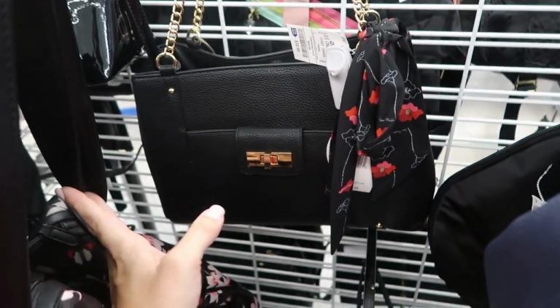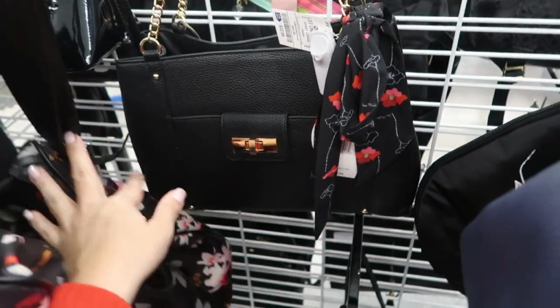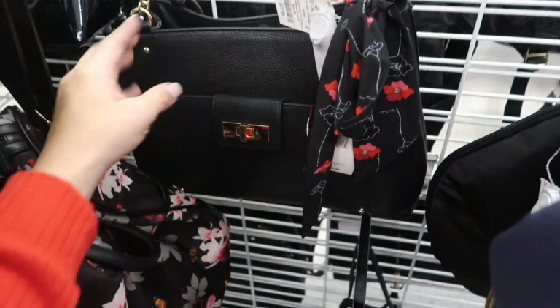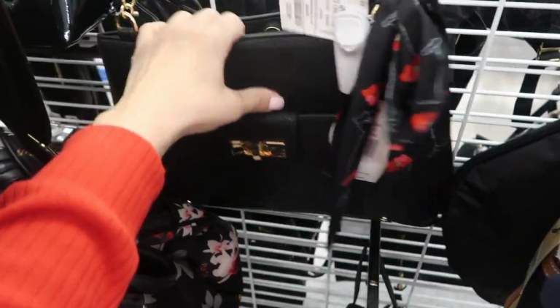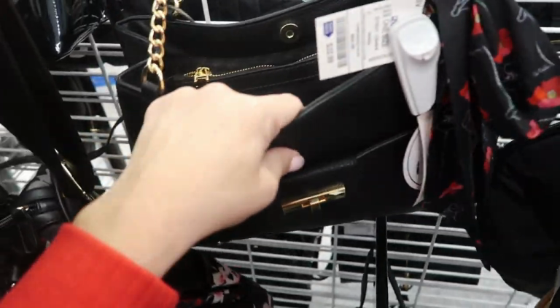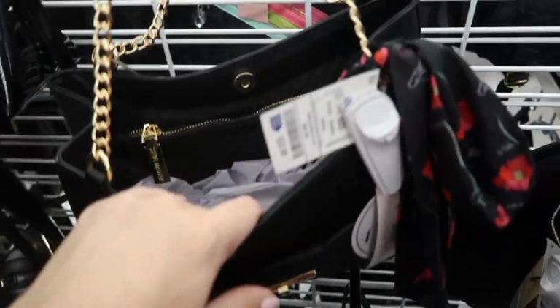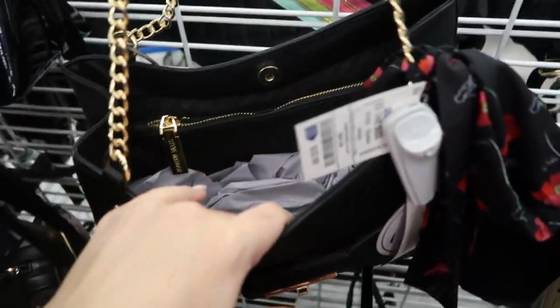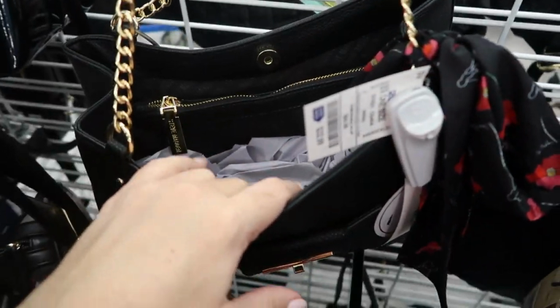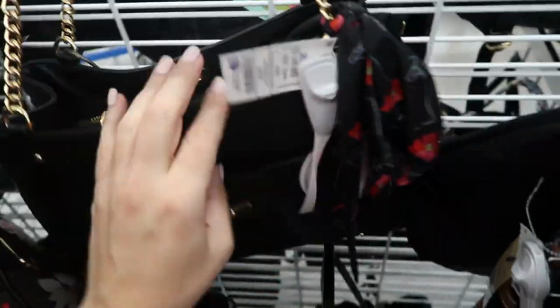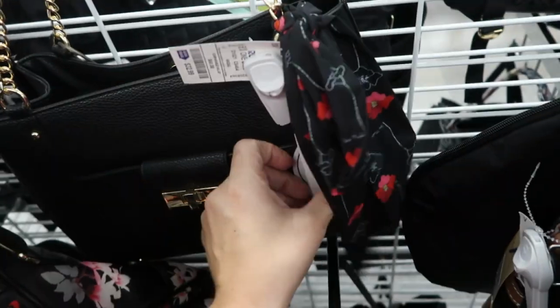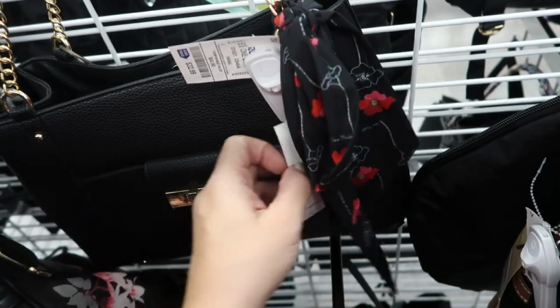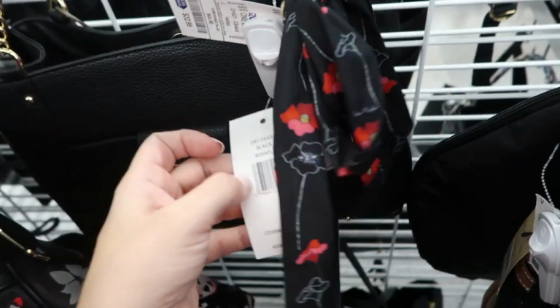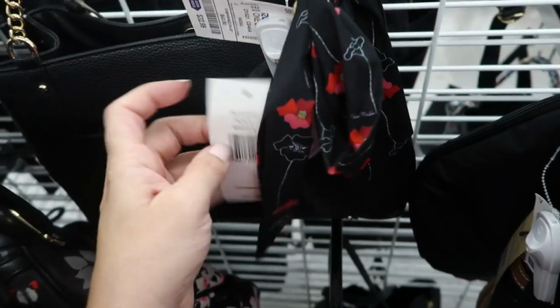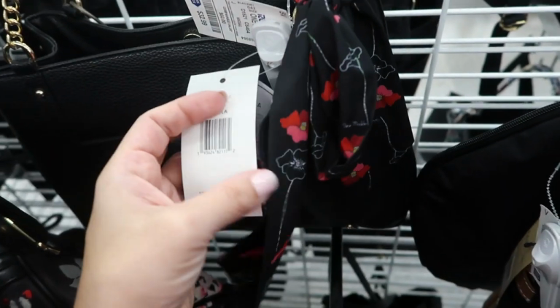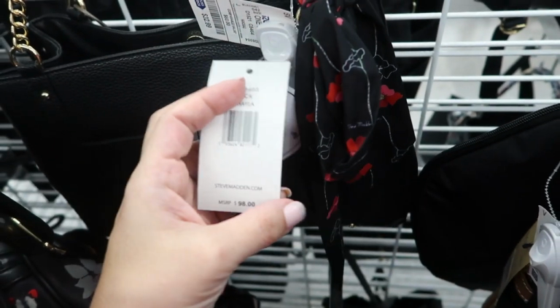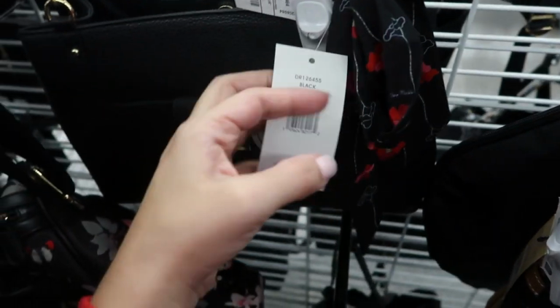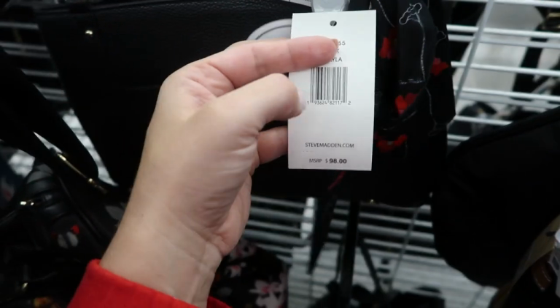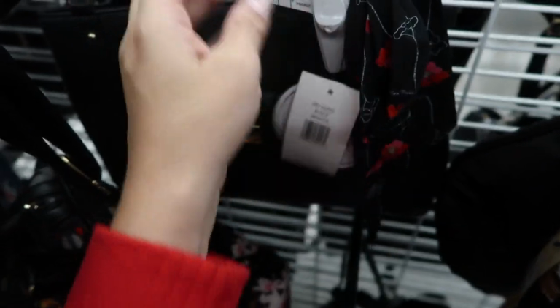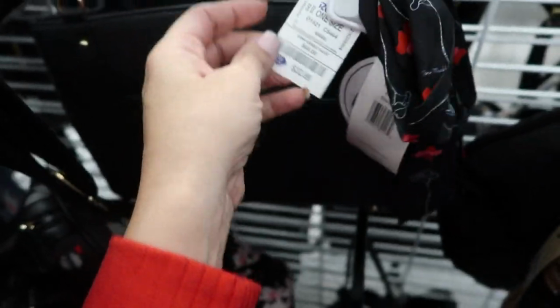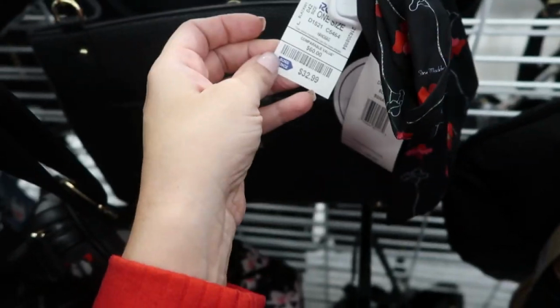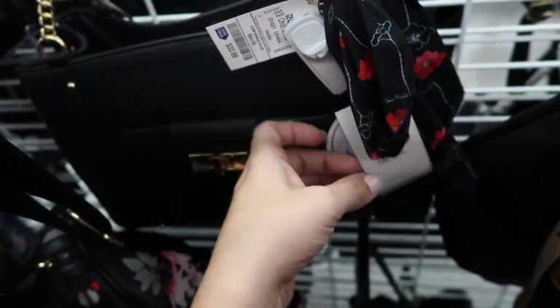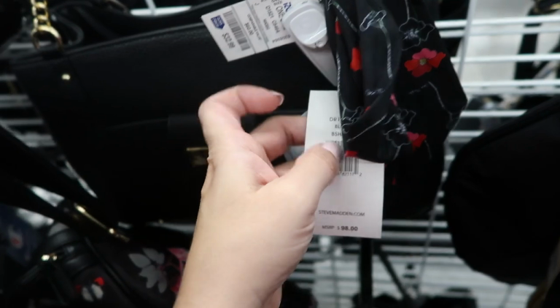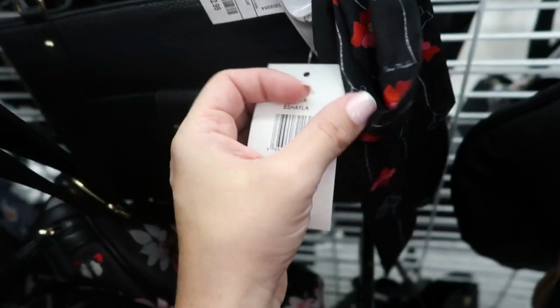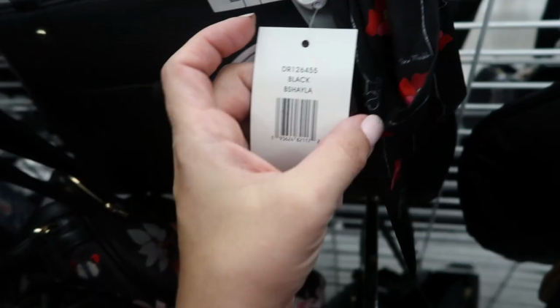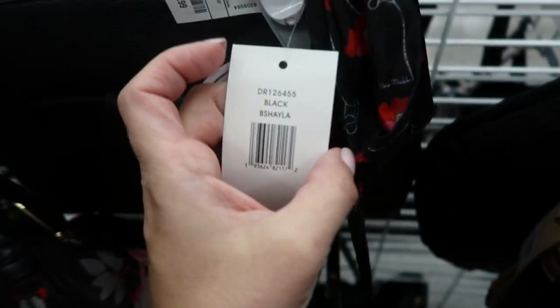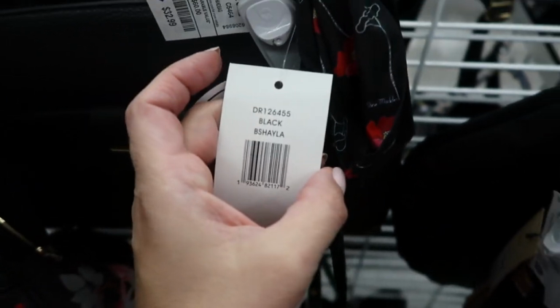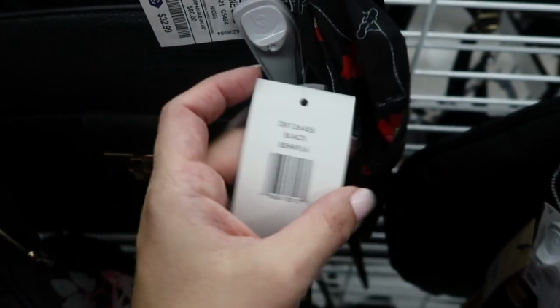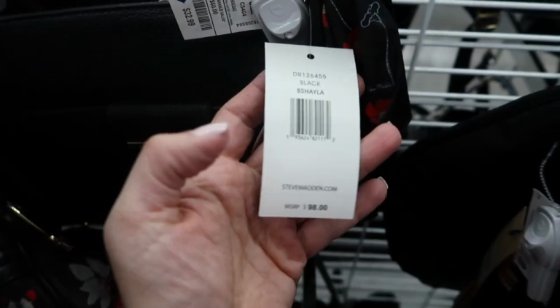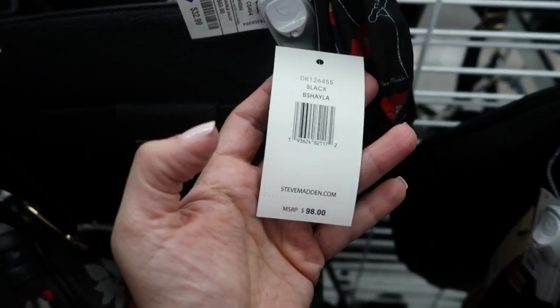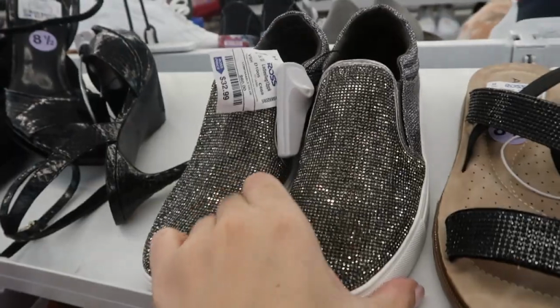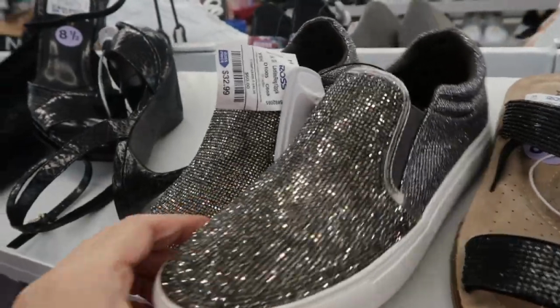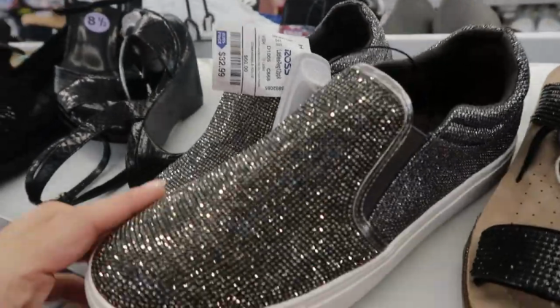That Steve Madden is really pretty — it's just a shoulder bag with a lot of room. They have the scarf. It retails for $98 and it's $32.99. That's the Shayla bag. Moving on to the shoes.